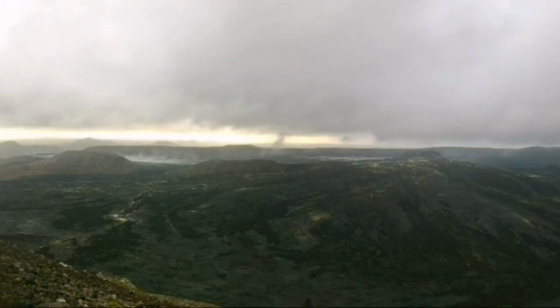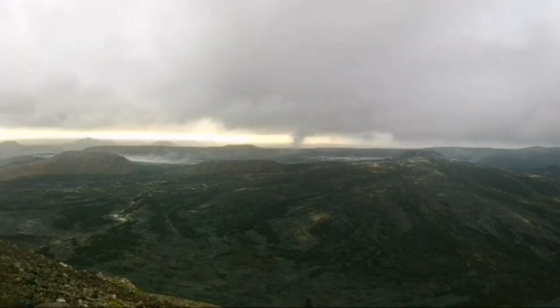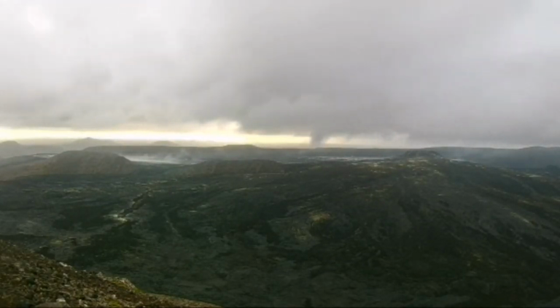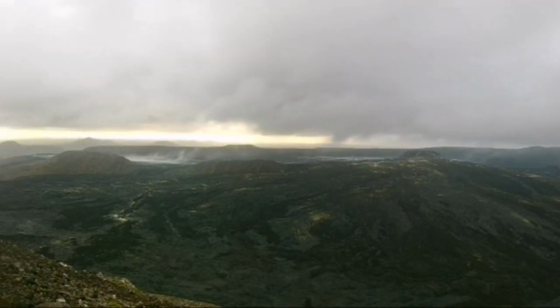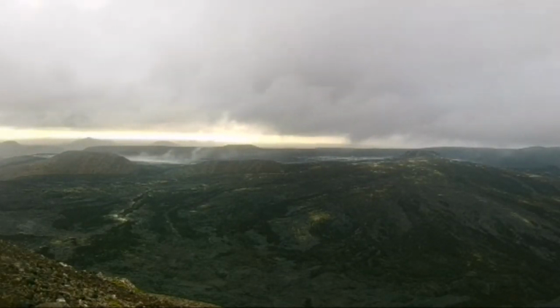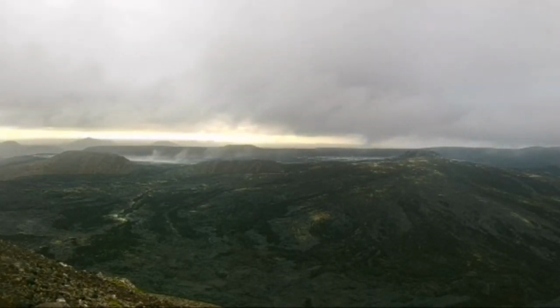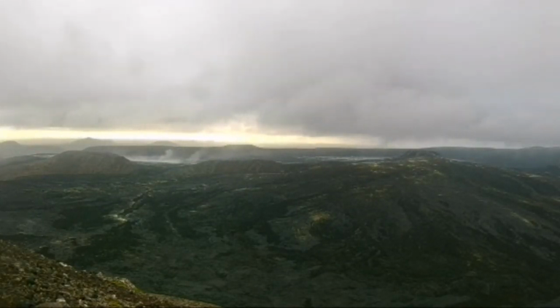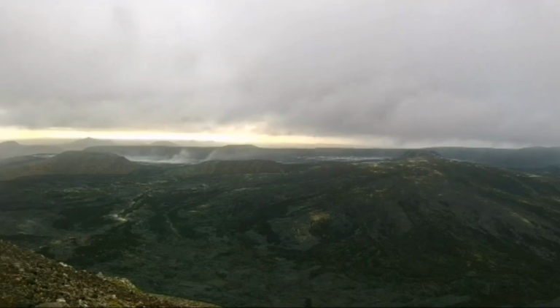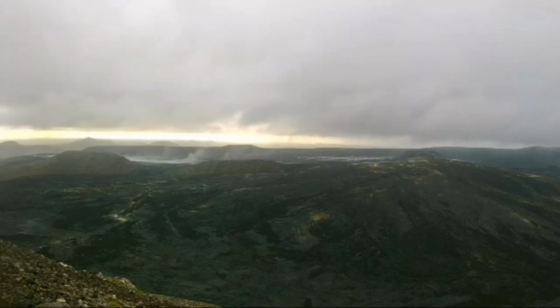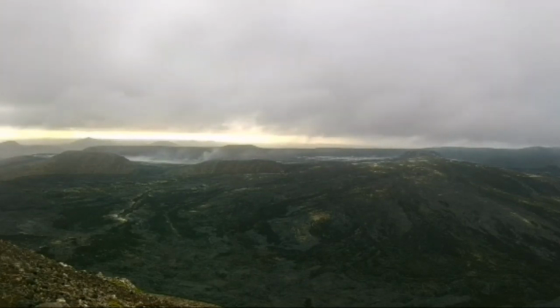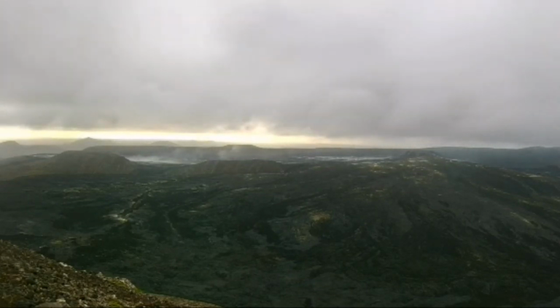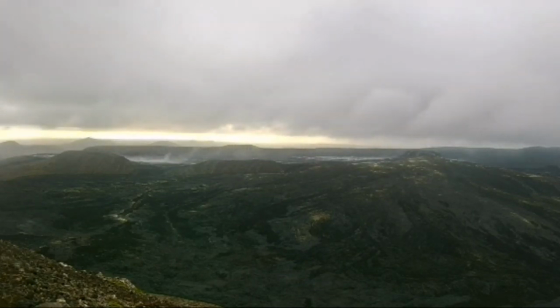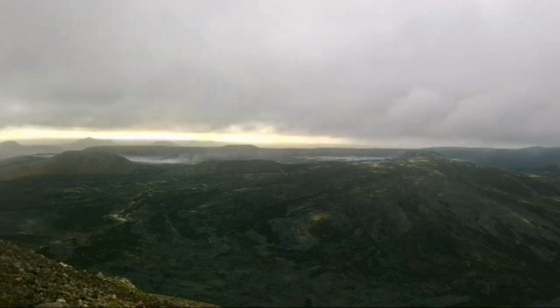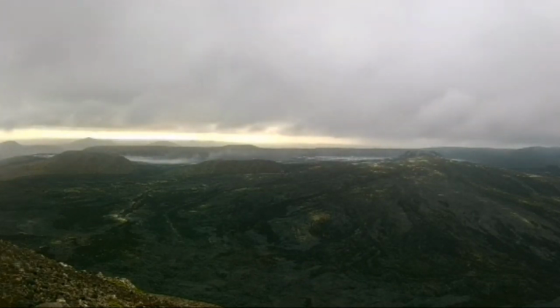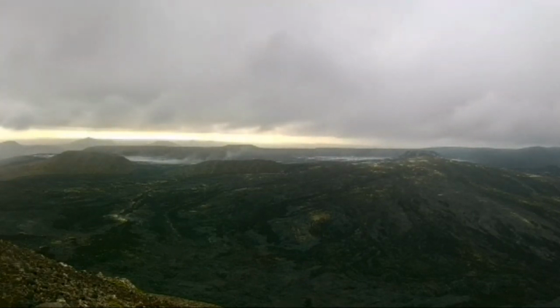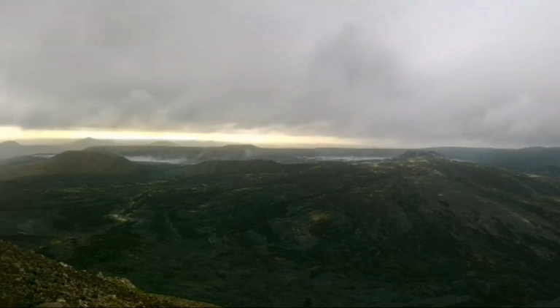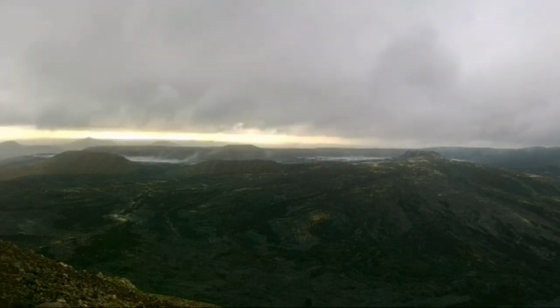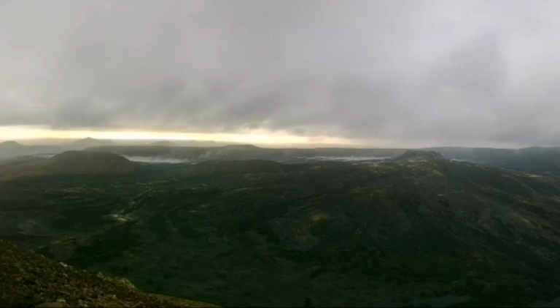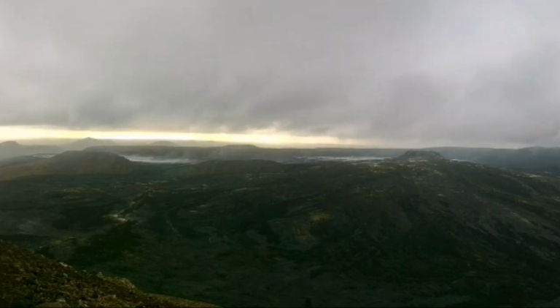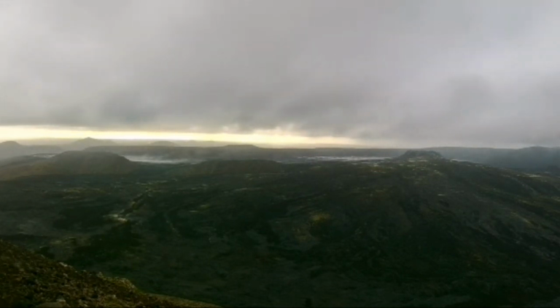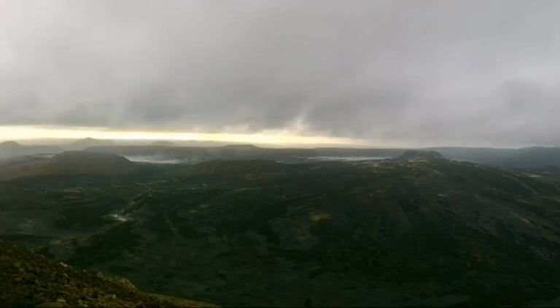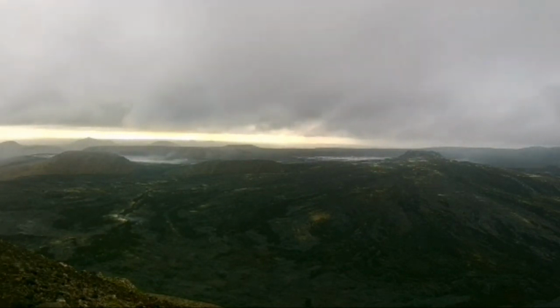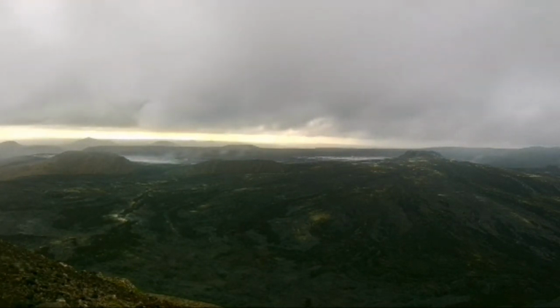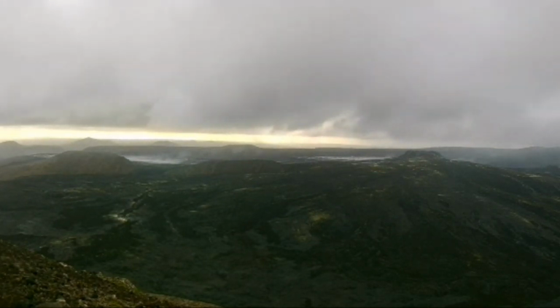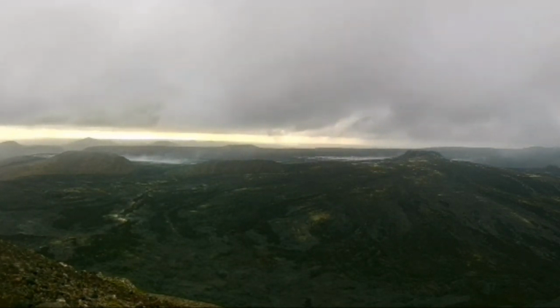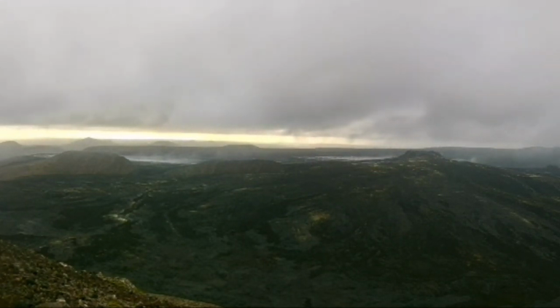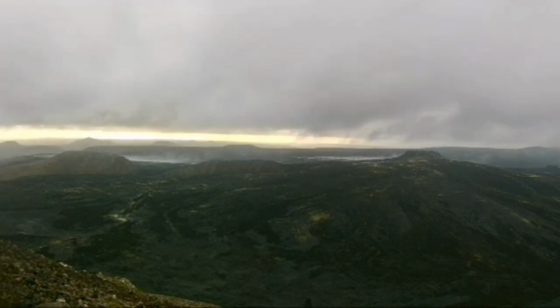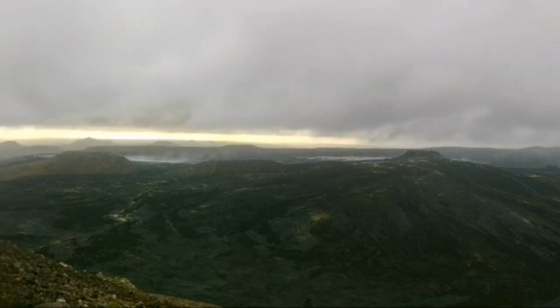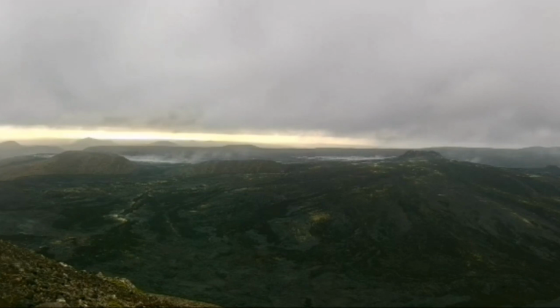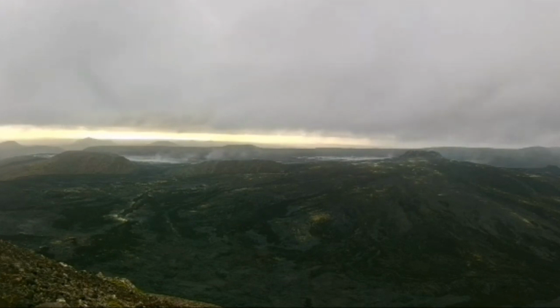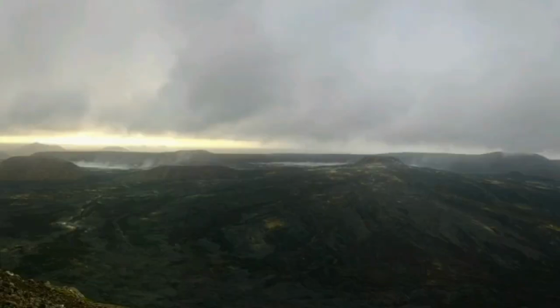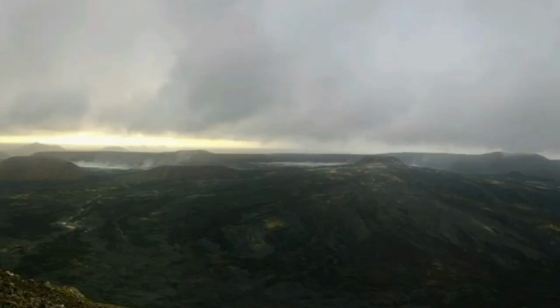In the Geldingadalur valley you can actually see a lot of smoke rising — a lot of water vapor, probably rain — creates water which, when in contact with a heat source, evaporates. That's probably what we are seeing.